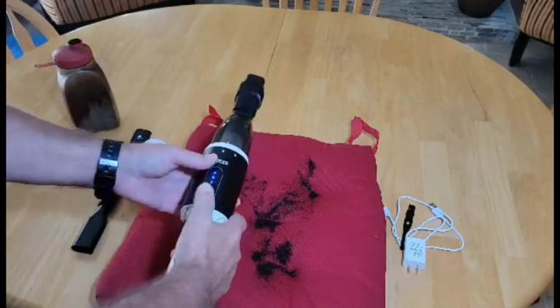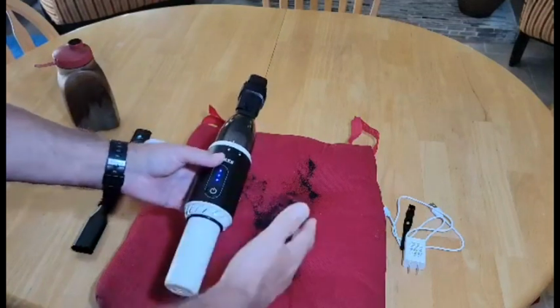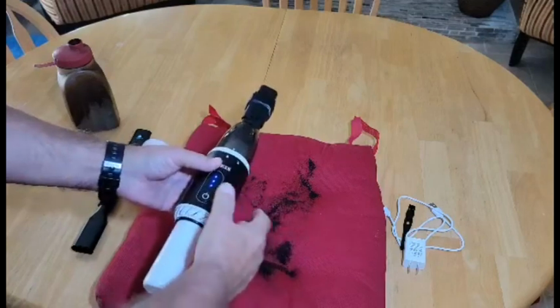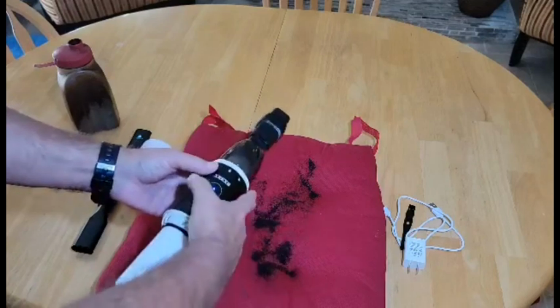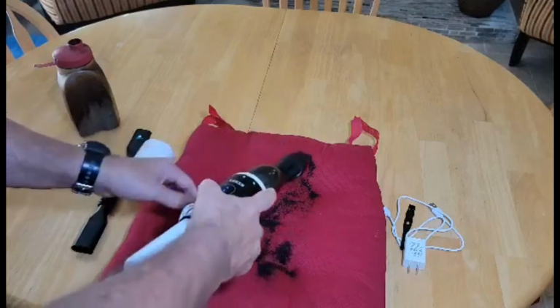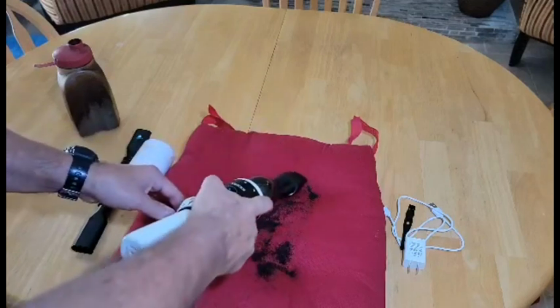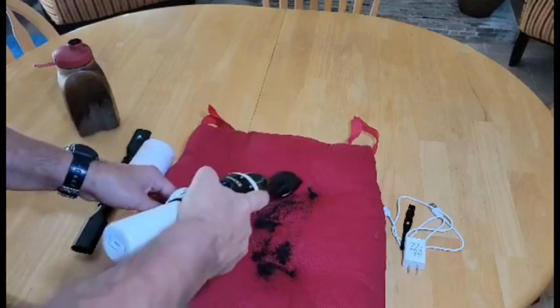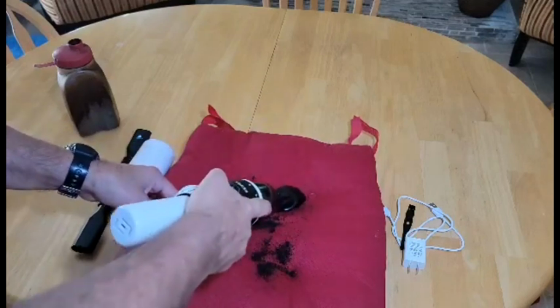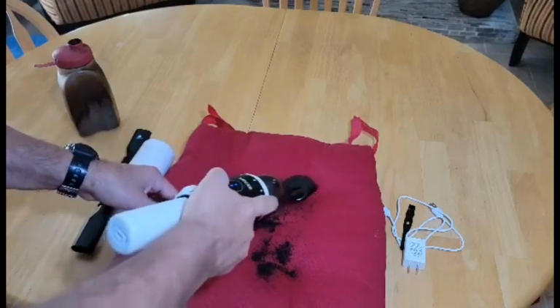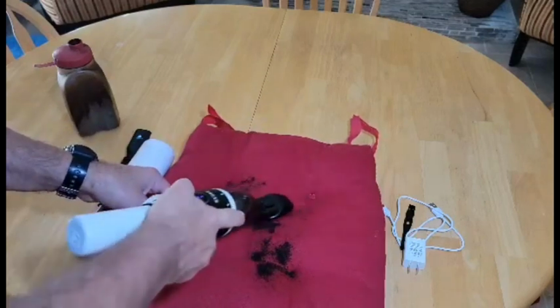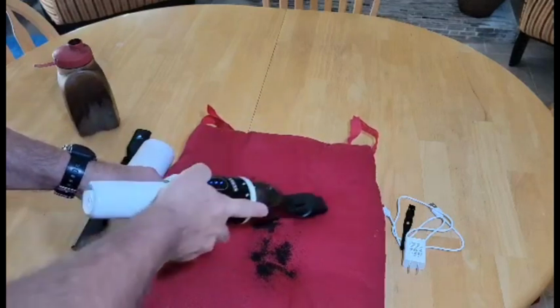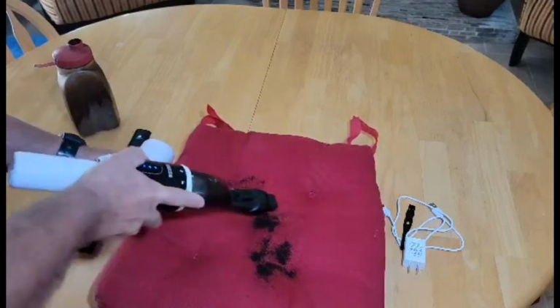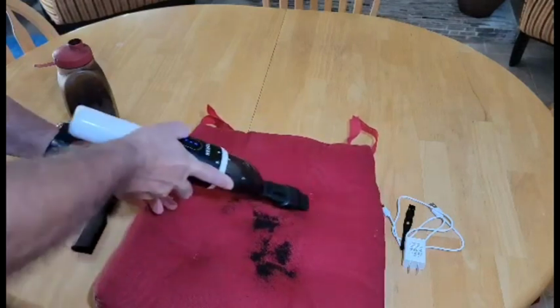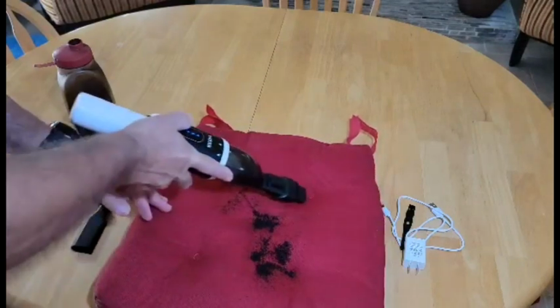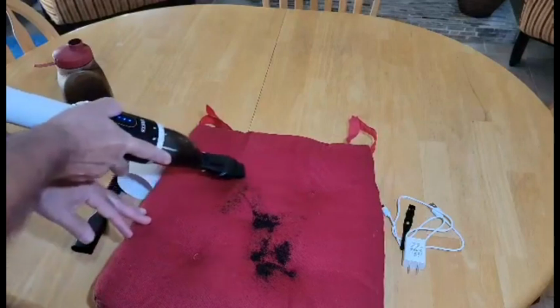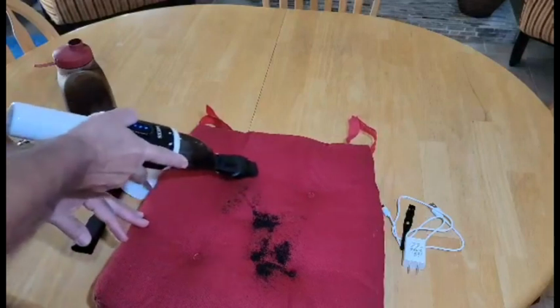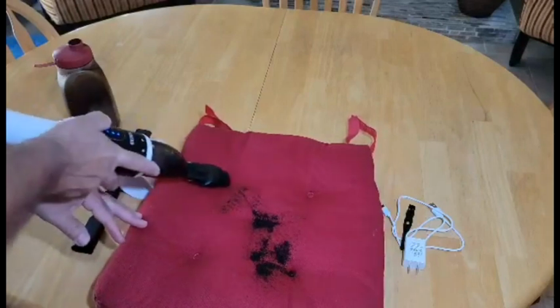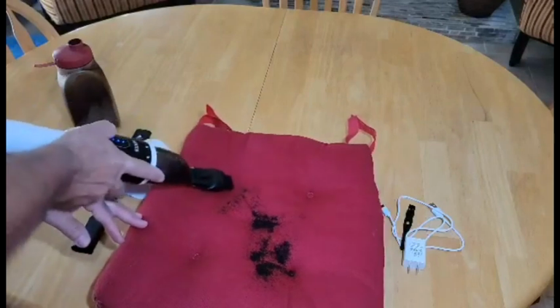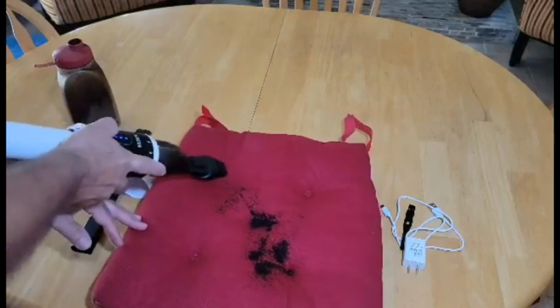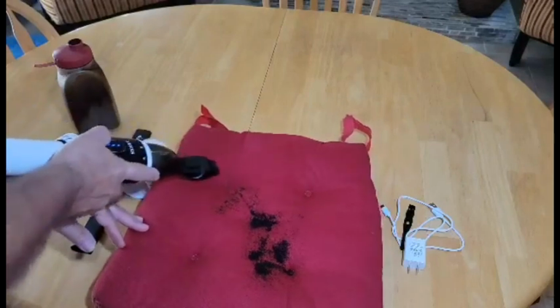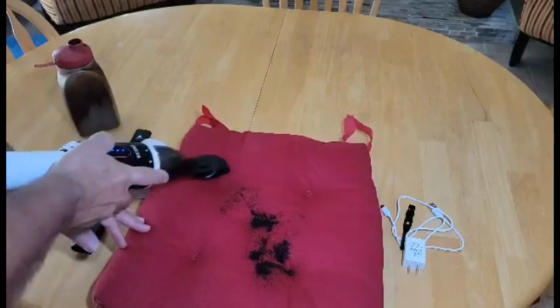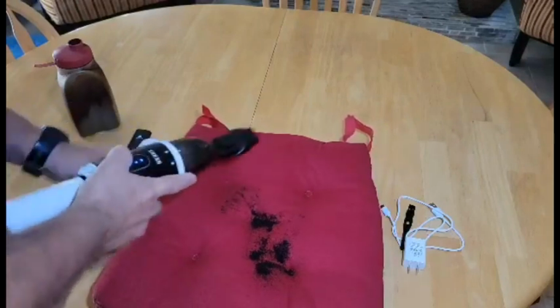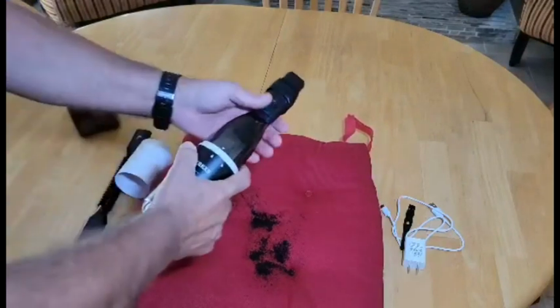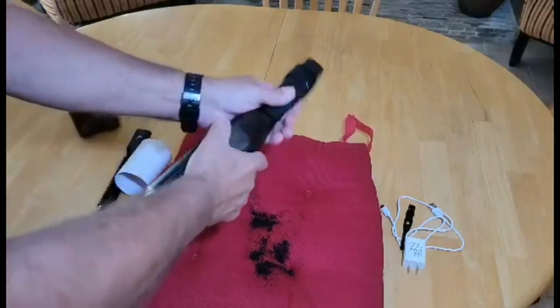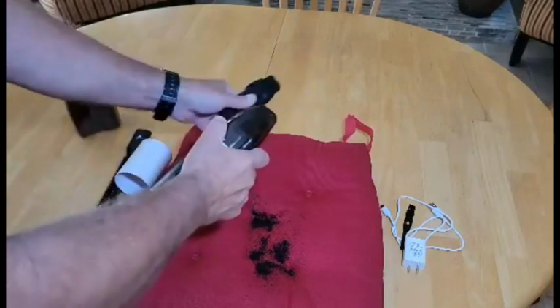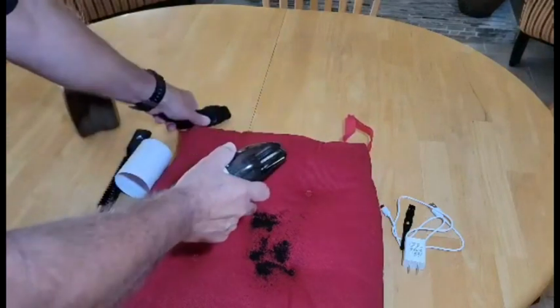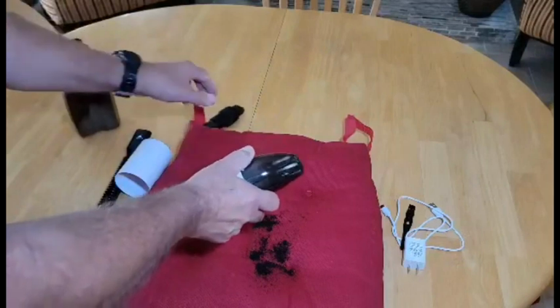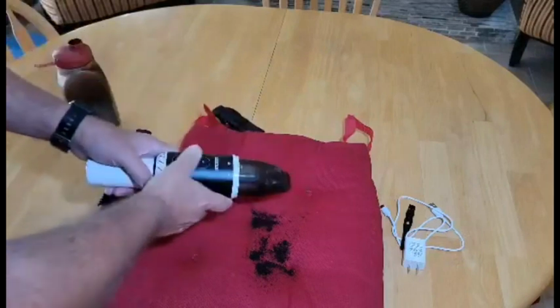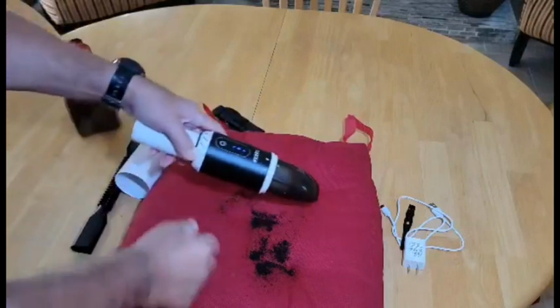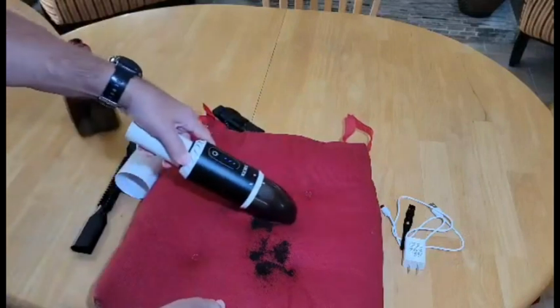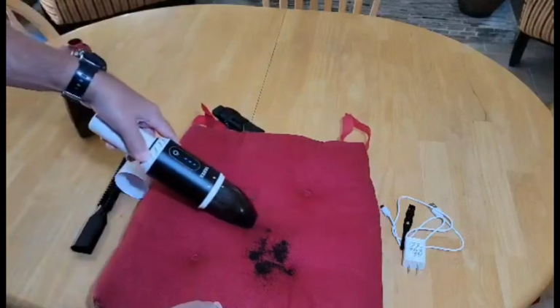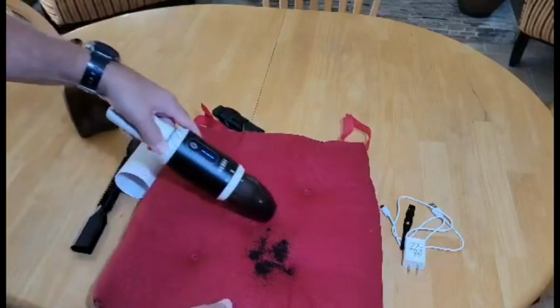It doesn't make a whole lot of noise, but it does clean that up very well. Then we'll take the crevice tool off and just run it without.